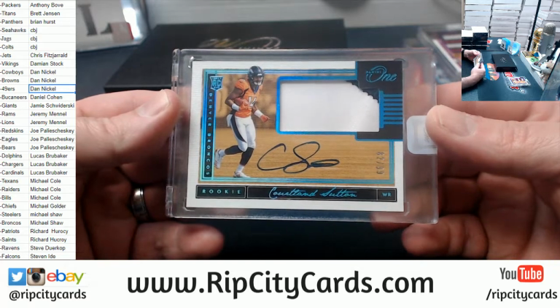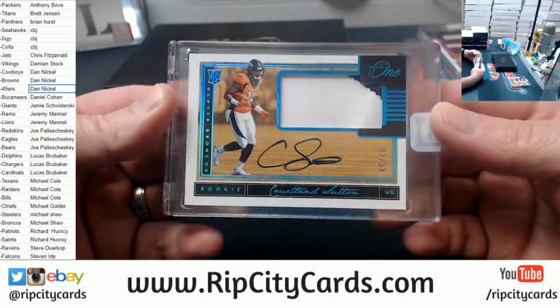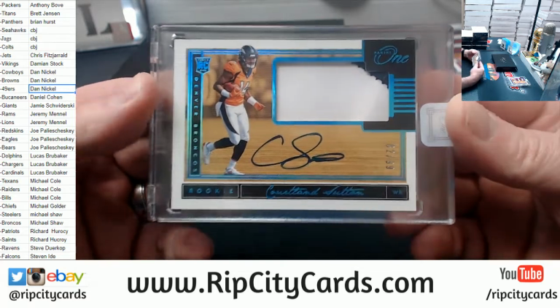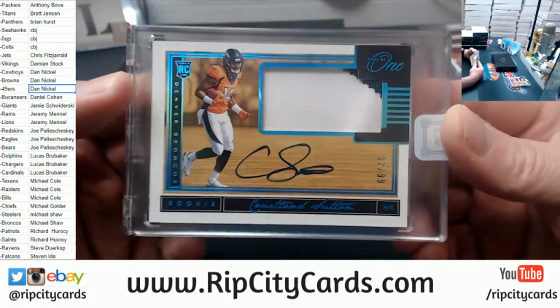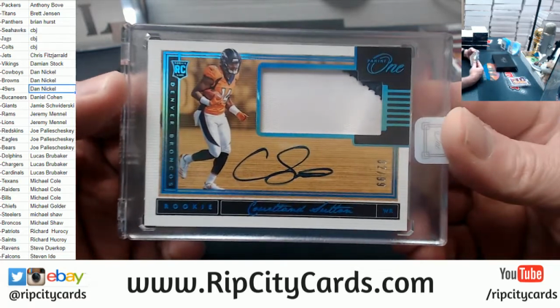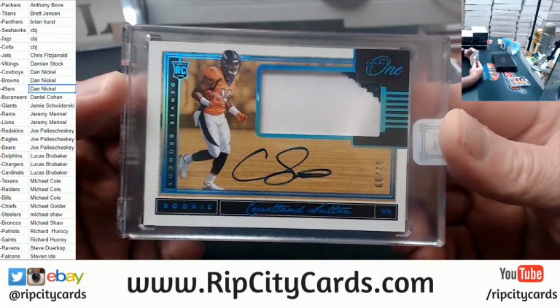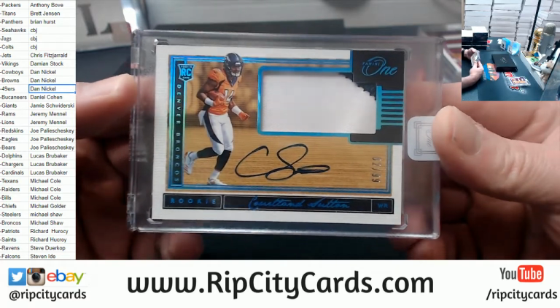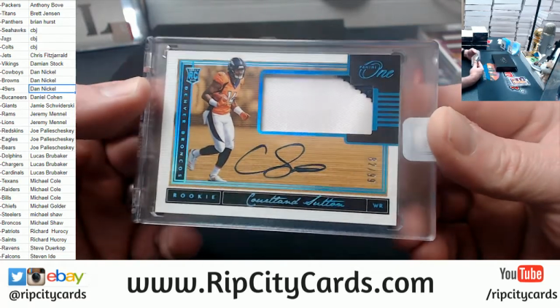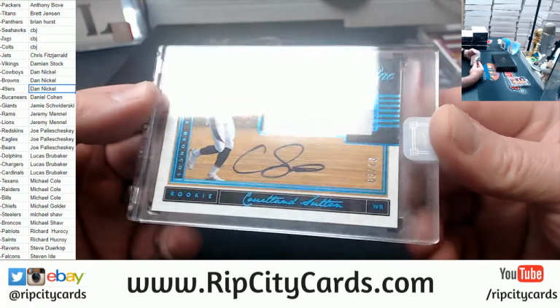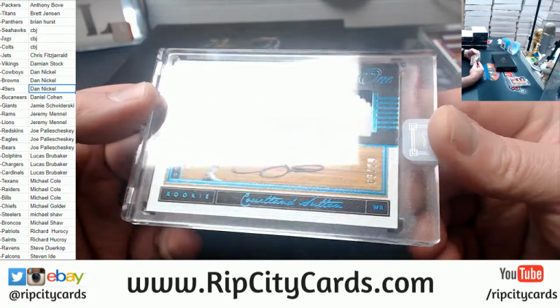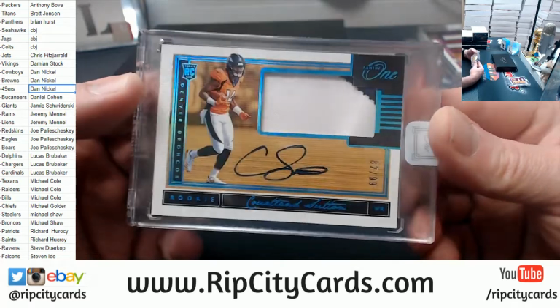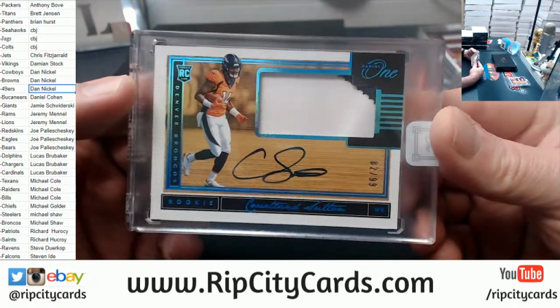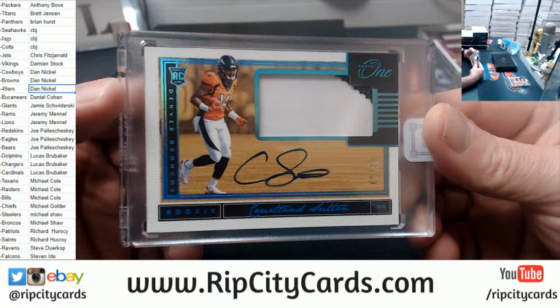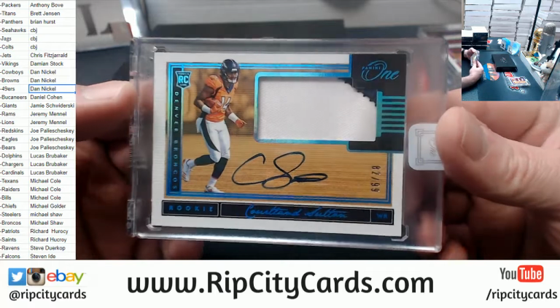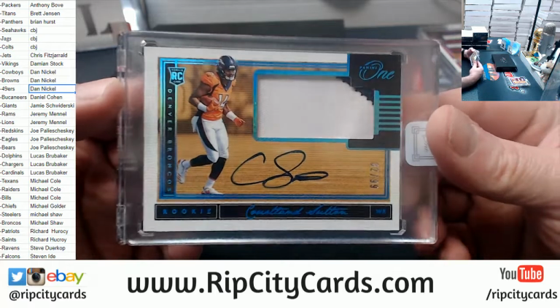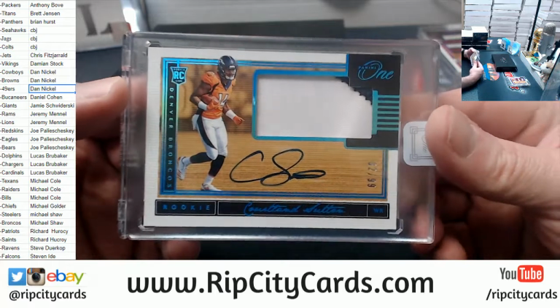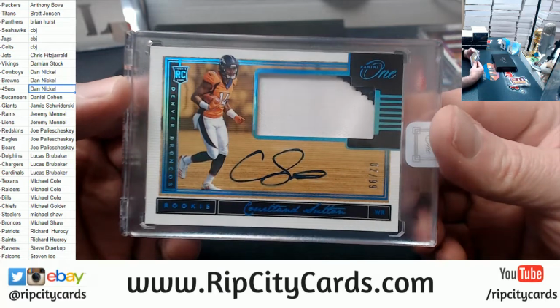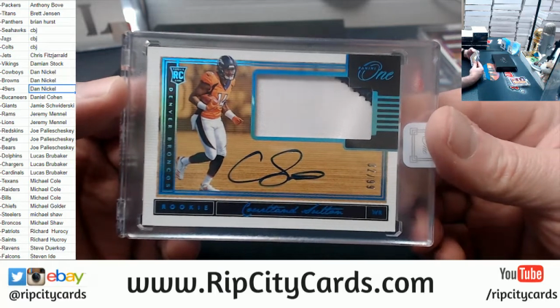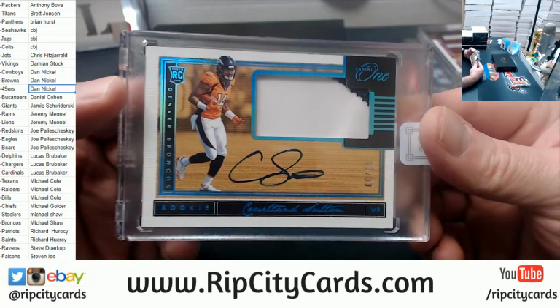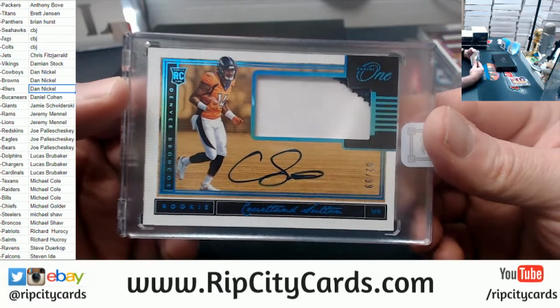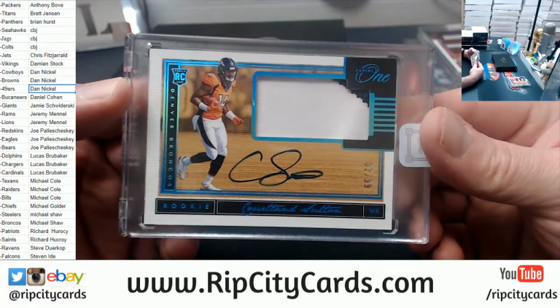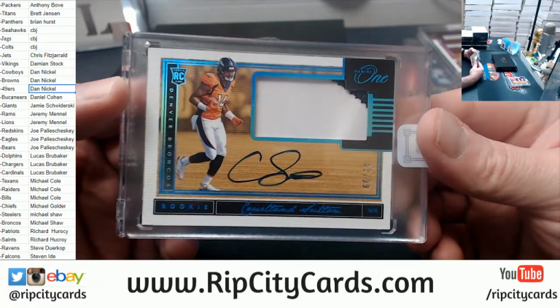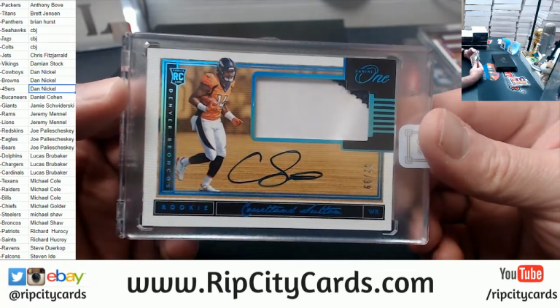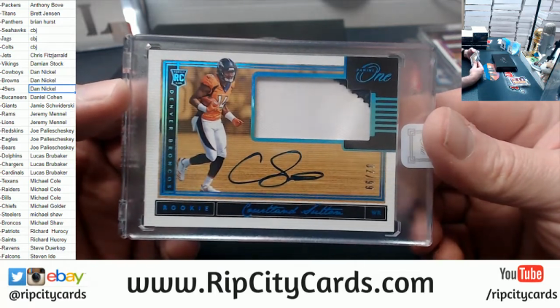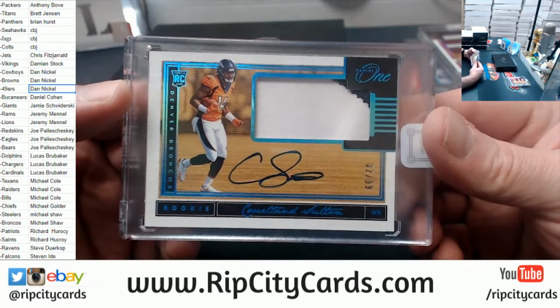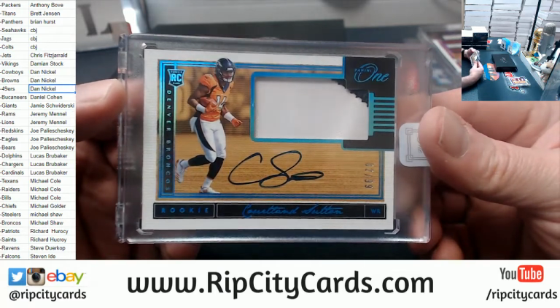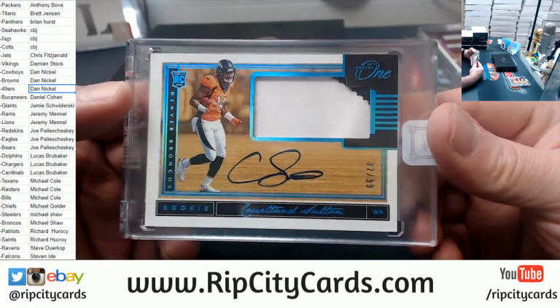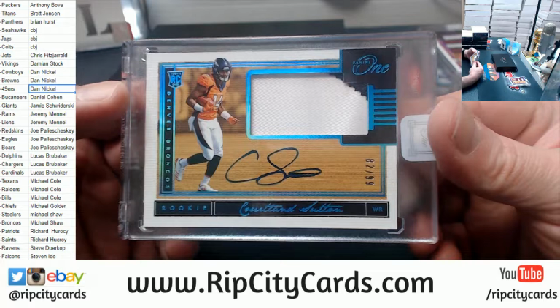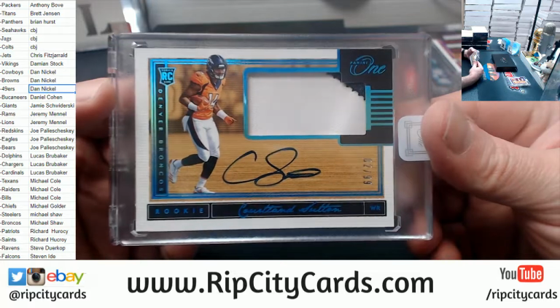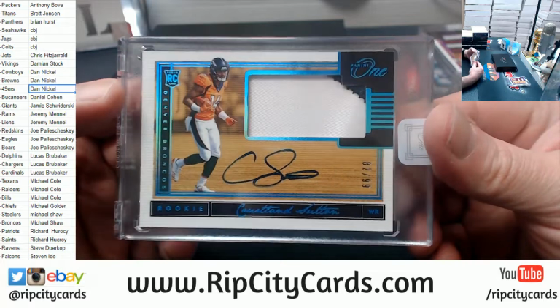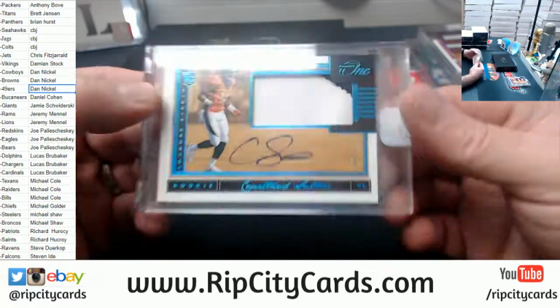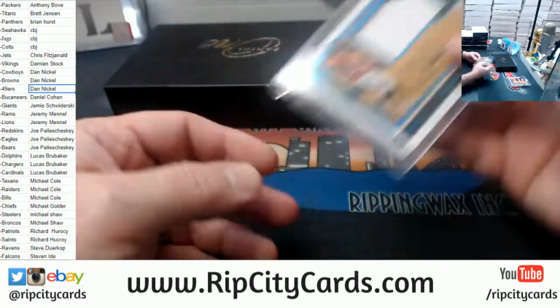Broncos to 99 — Cortland Sutton. Broncos are like almost a guaranteed hit in this stuff. Near straight guaranteed hit.